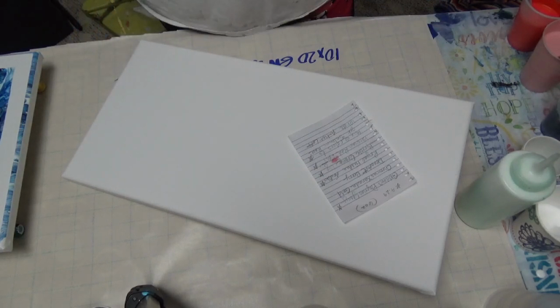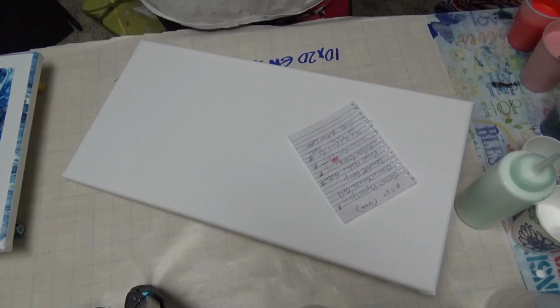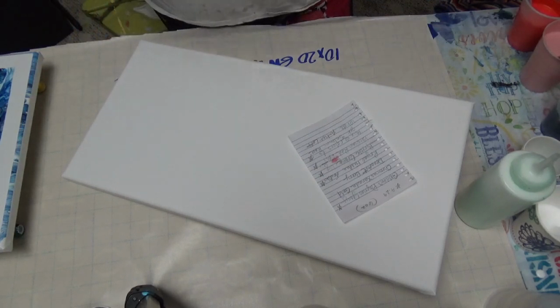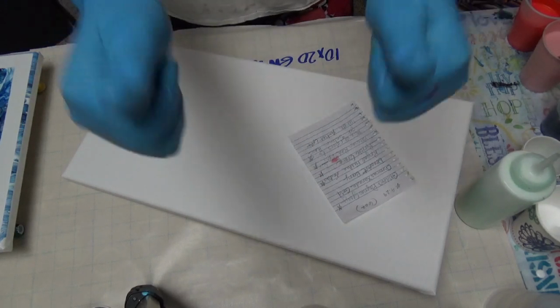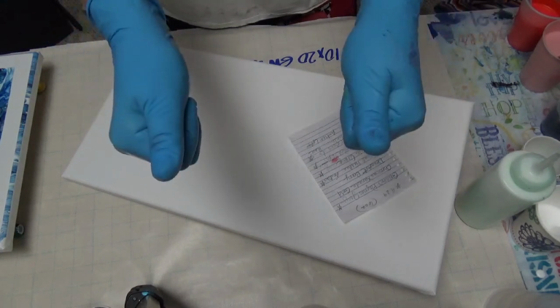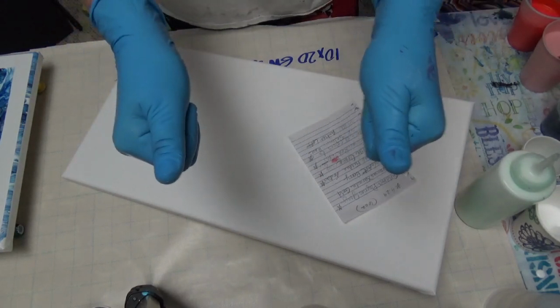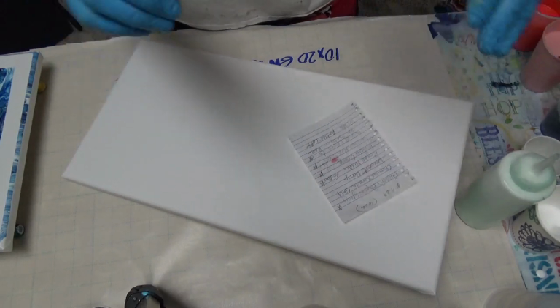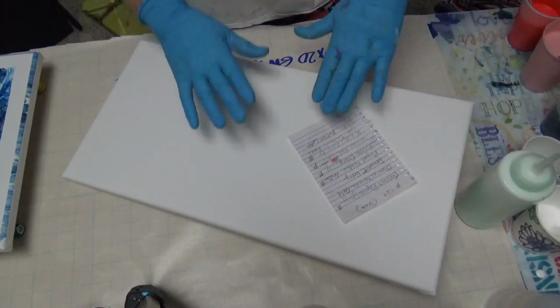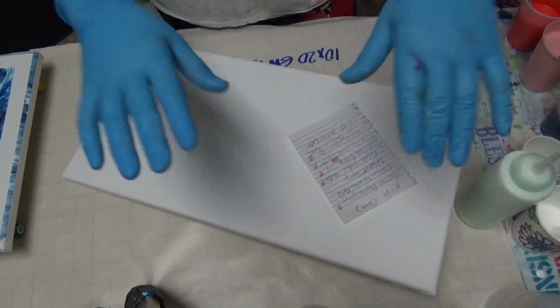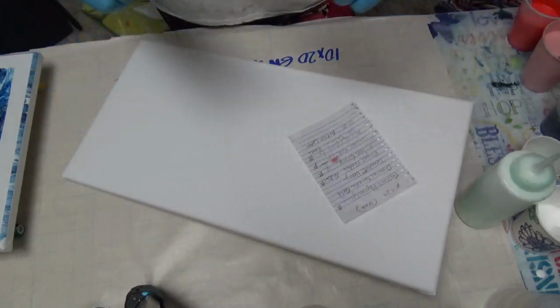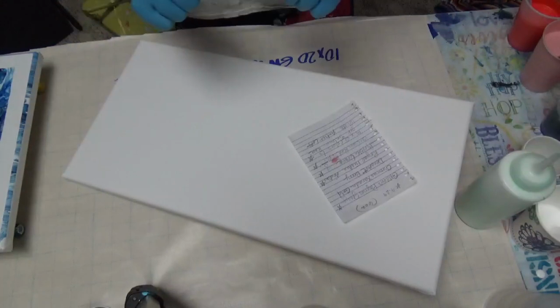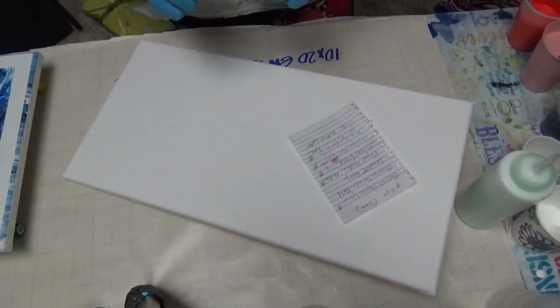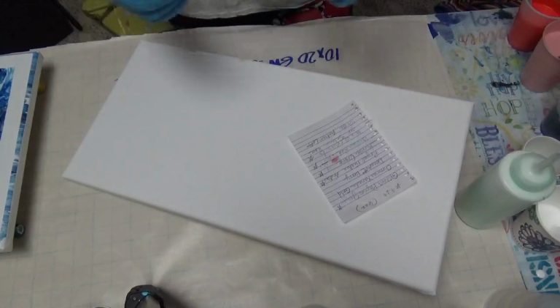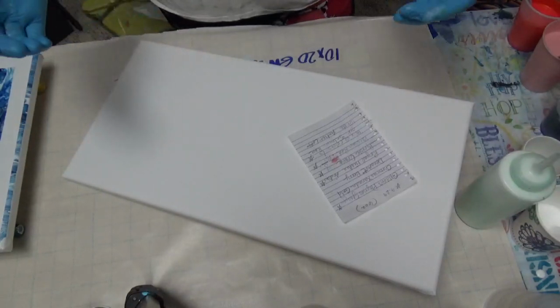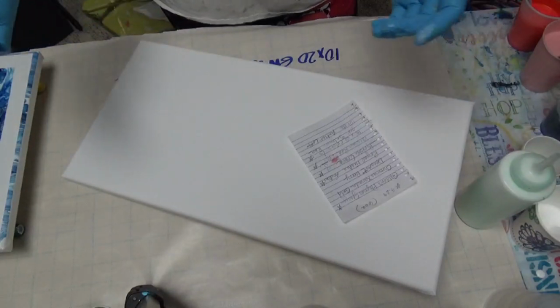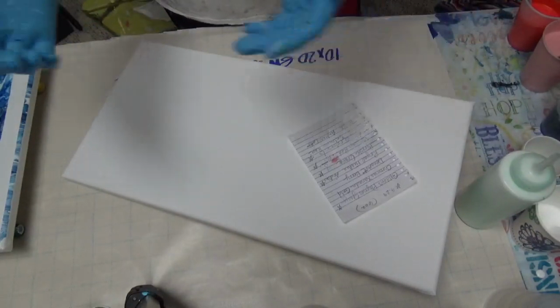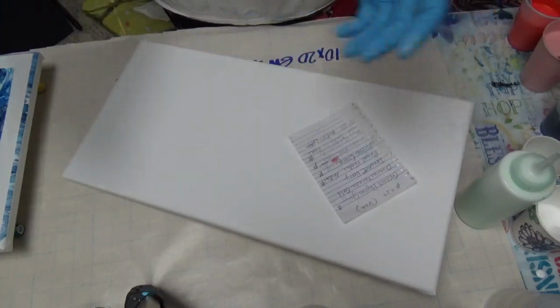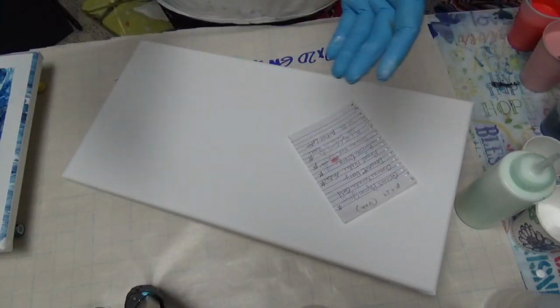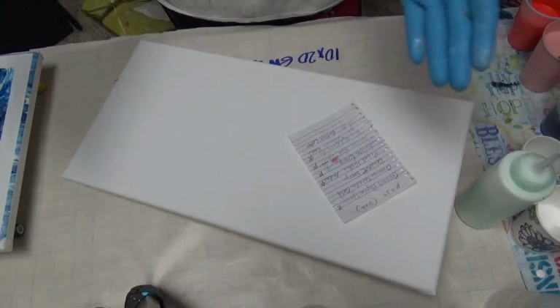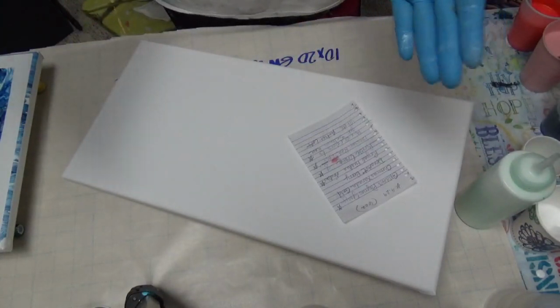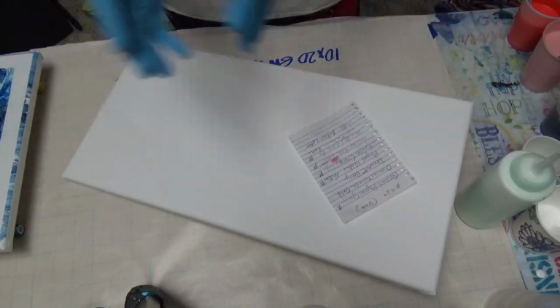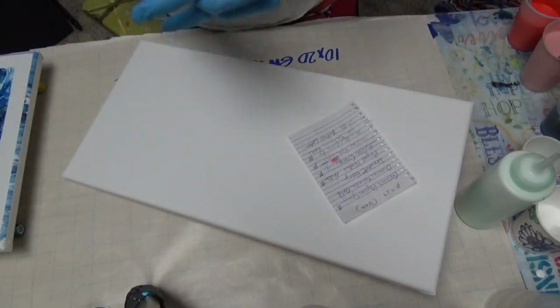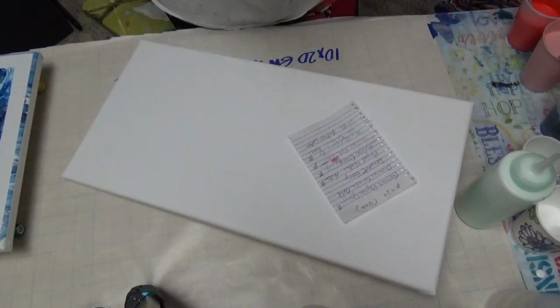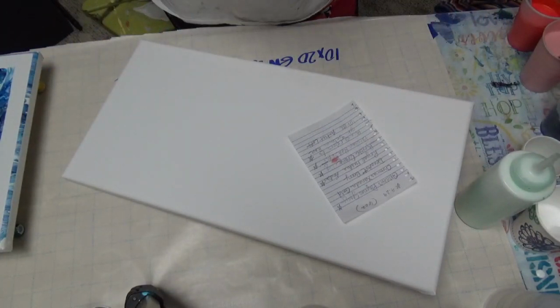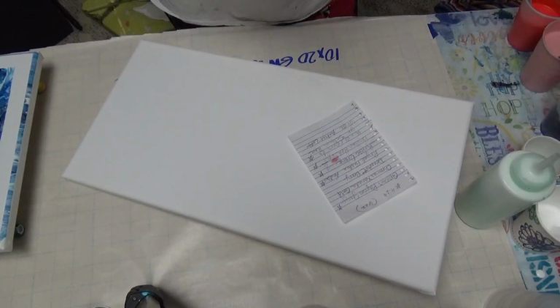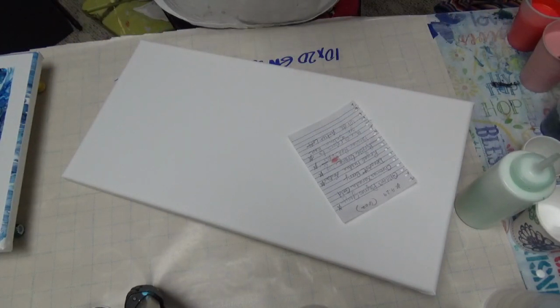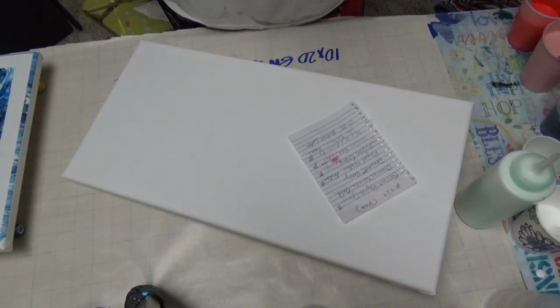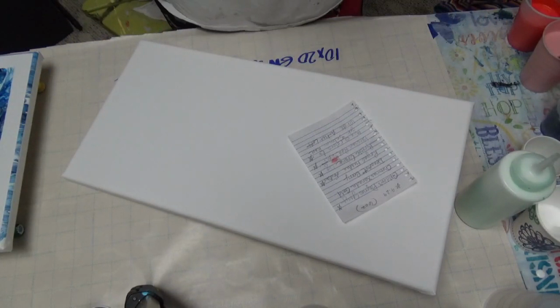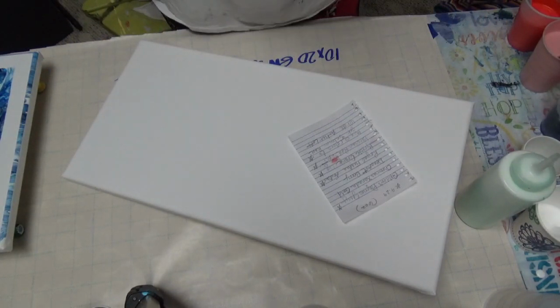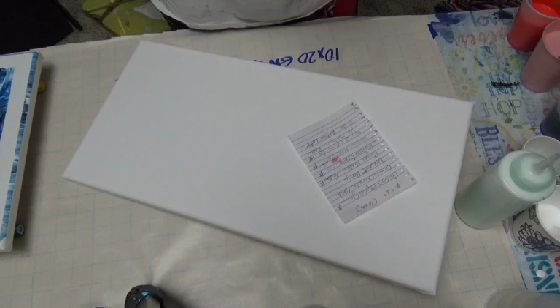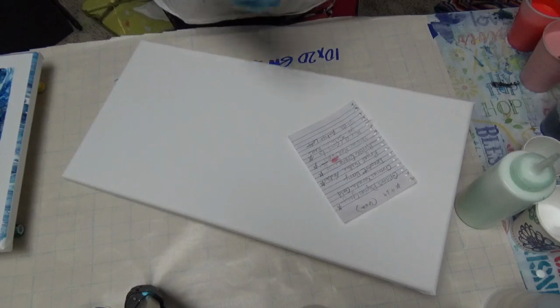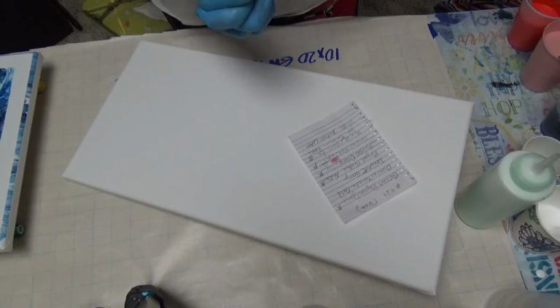Today's my first sandwich pour and I've been doing this a year and I've never gotten around to doing it. I've done flip cups but that's different than a sandwich pour.